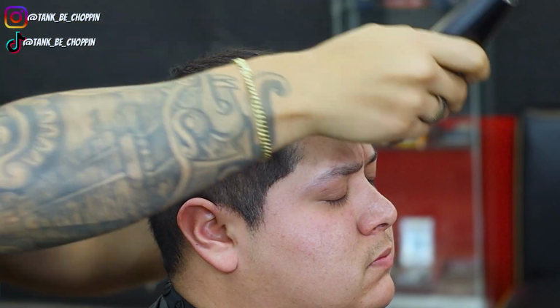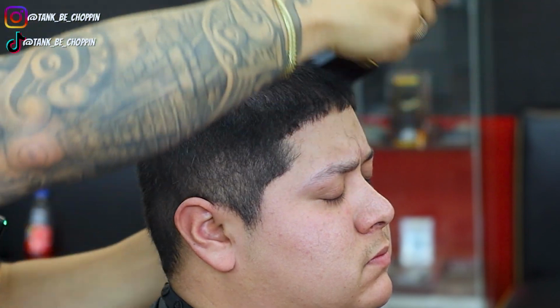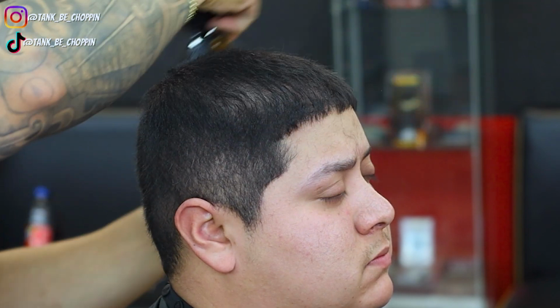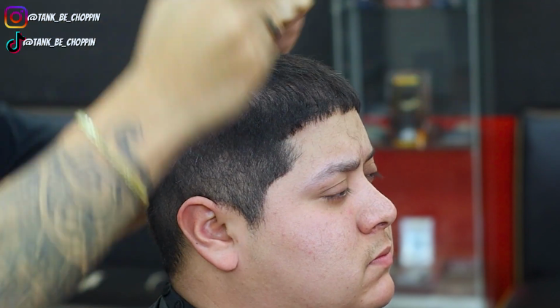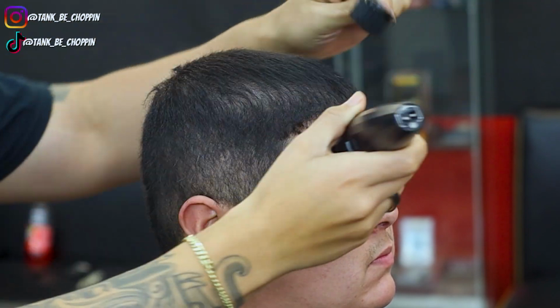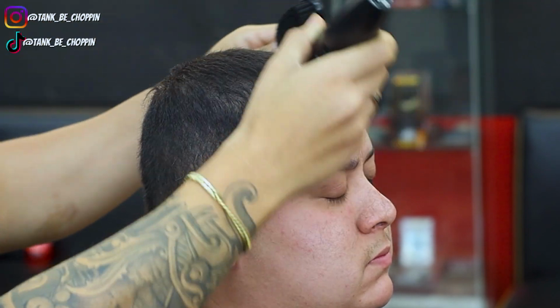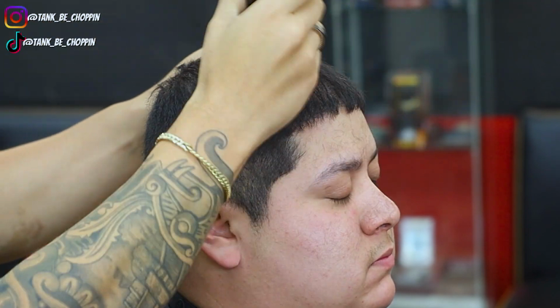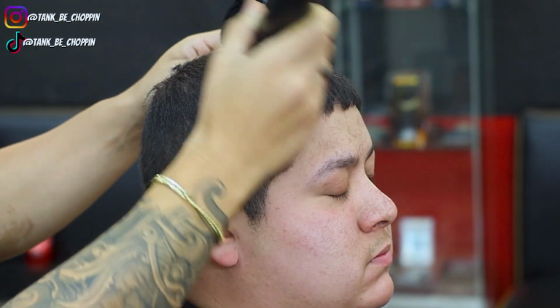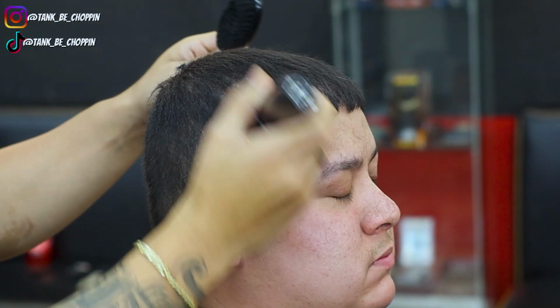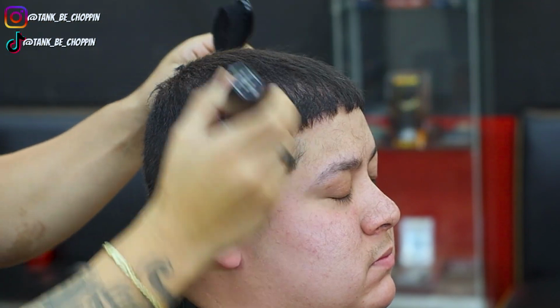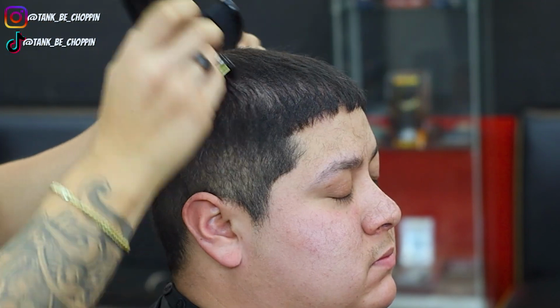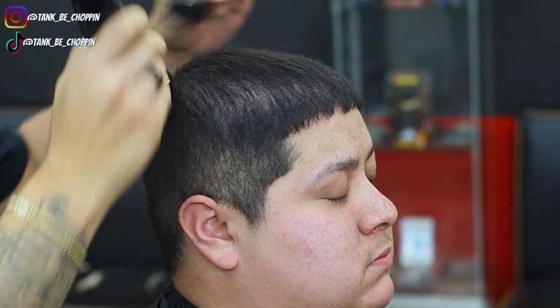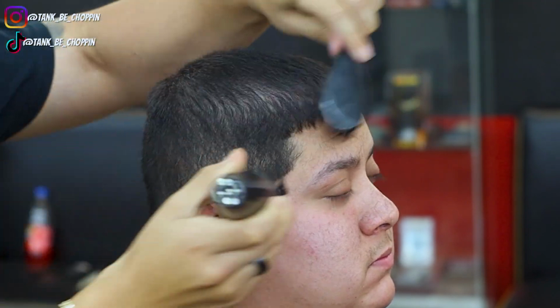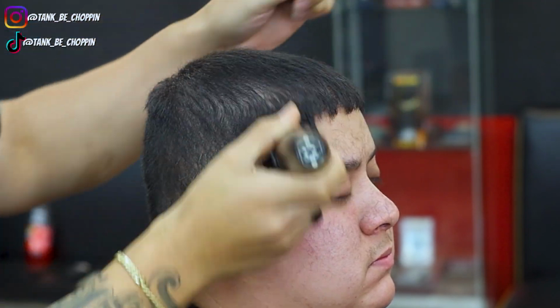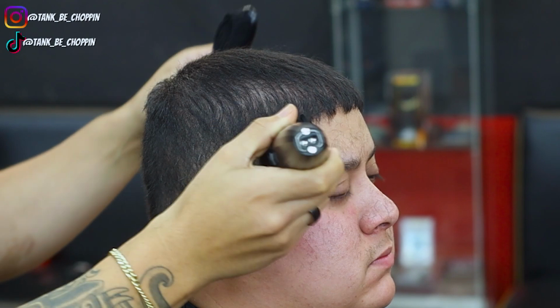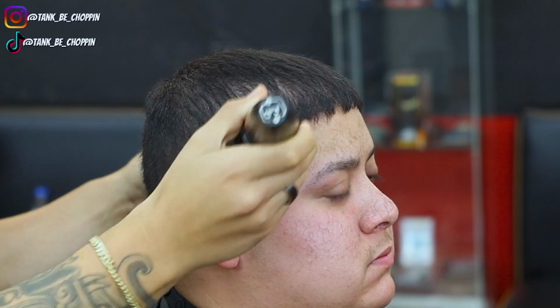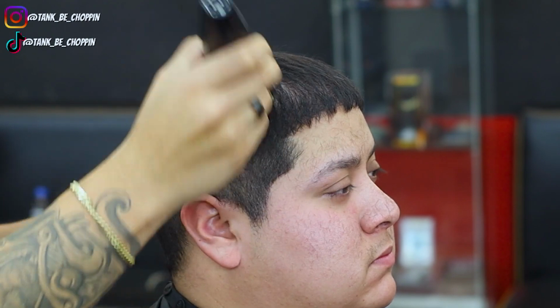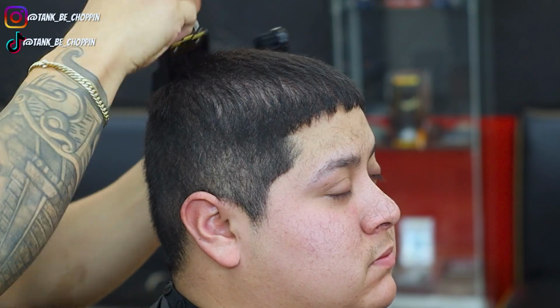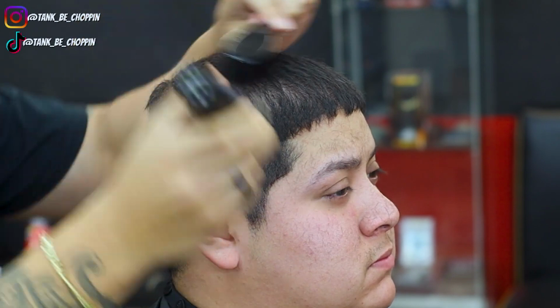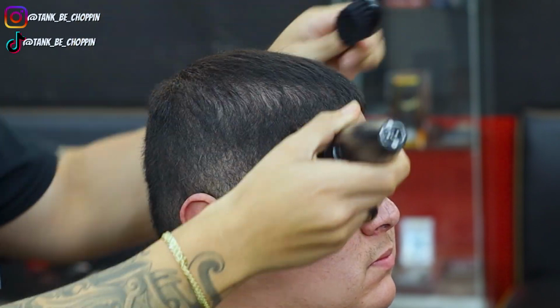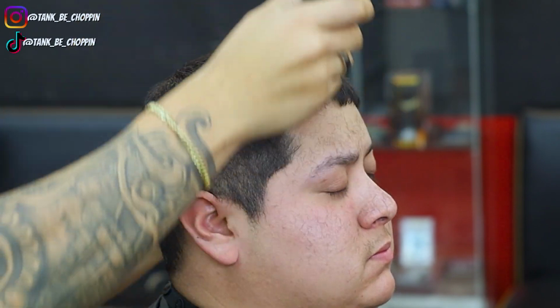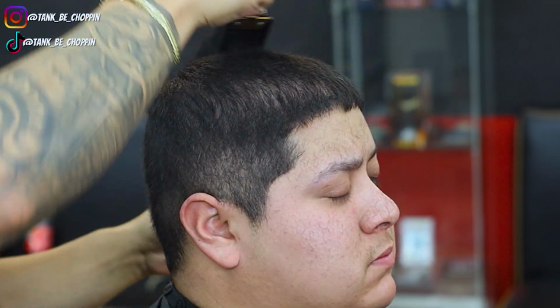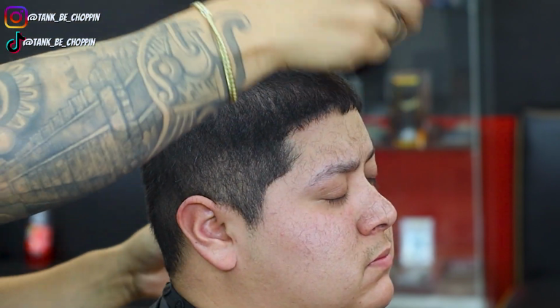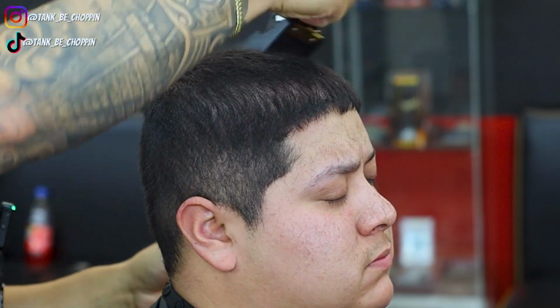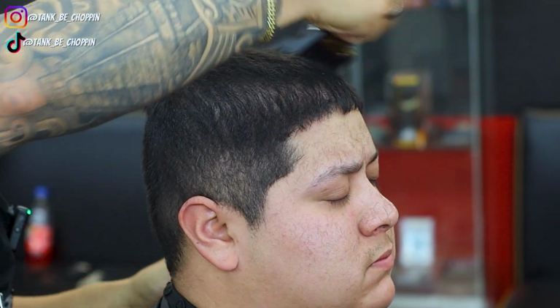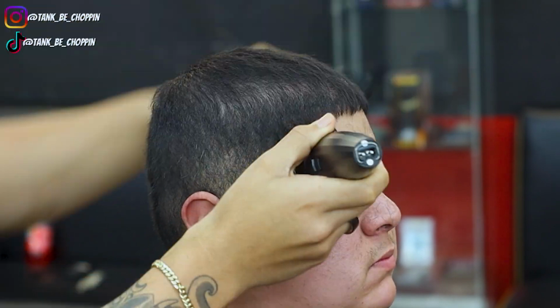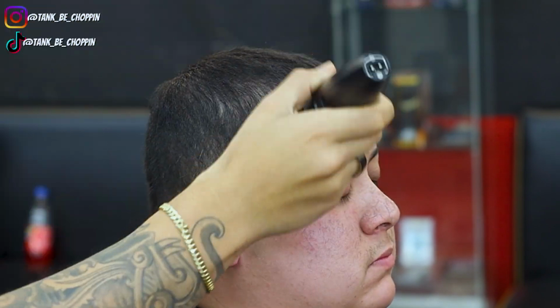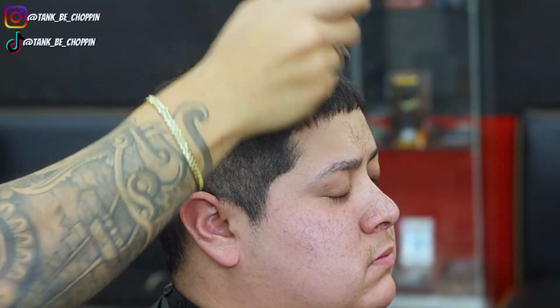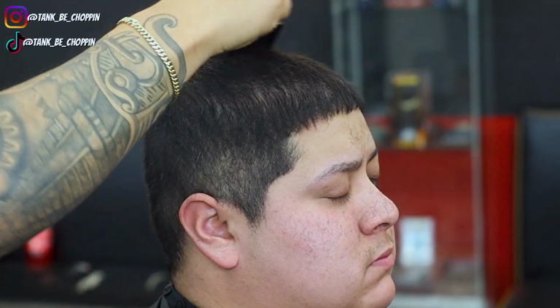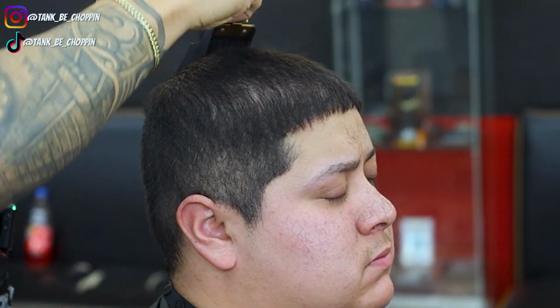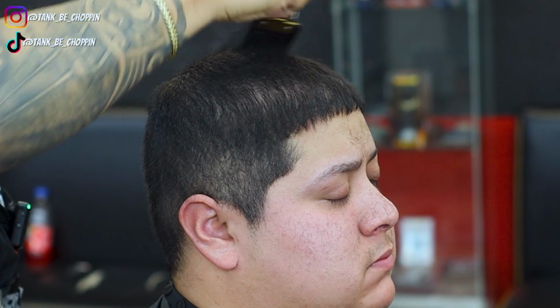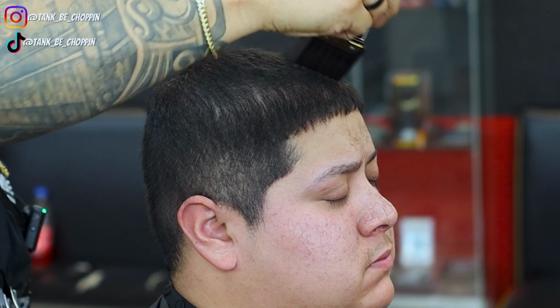So as y'all can see, this clipper, these new JRLs — this thing eats. I can see how it debulks, blends pretty good.